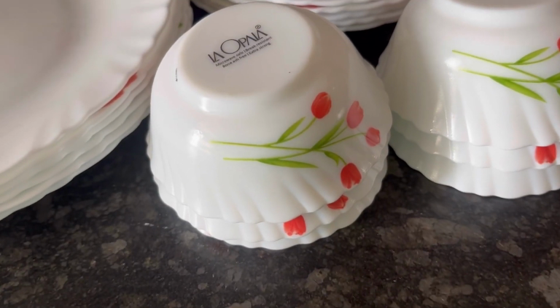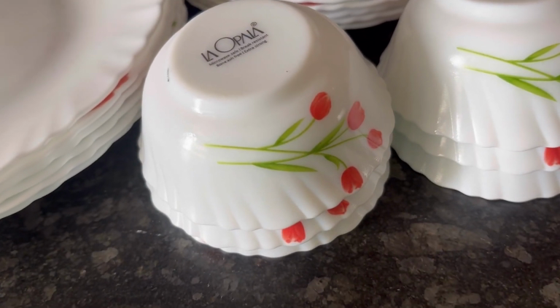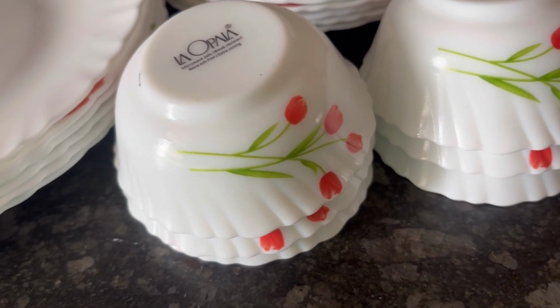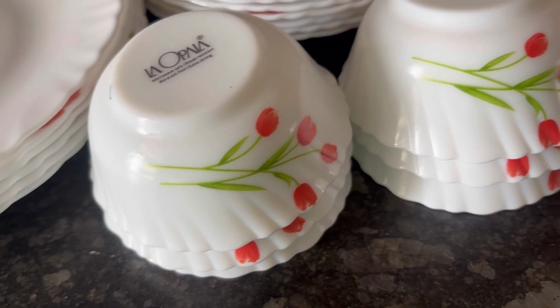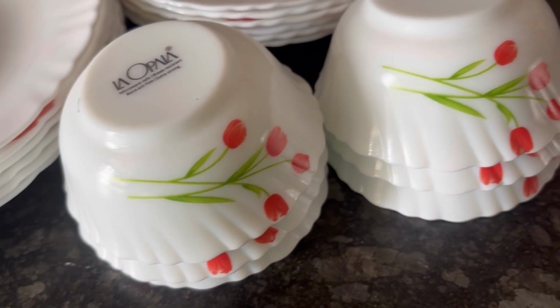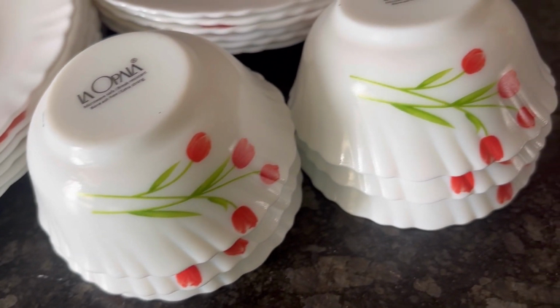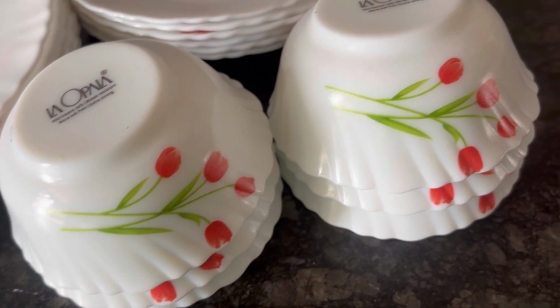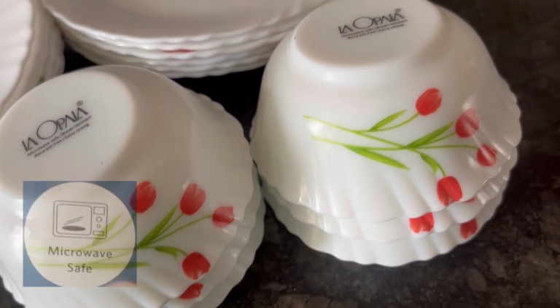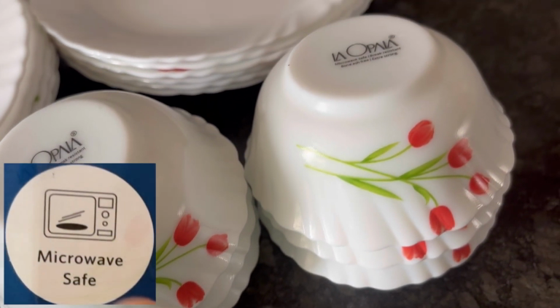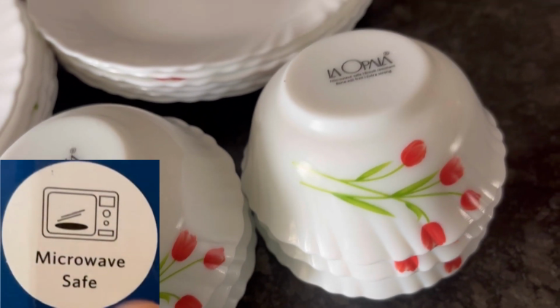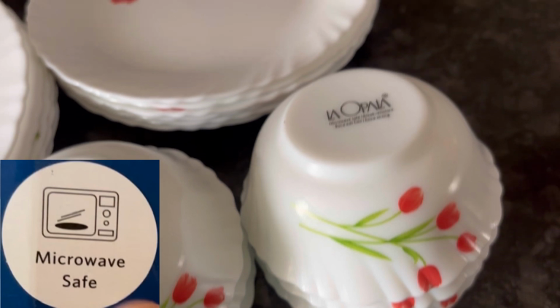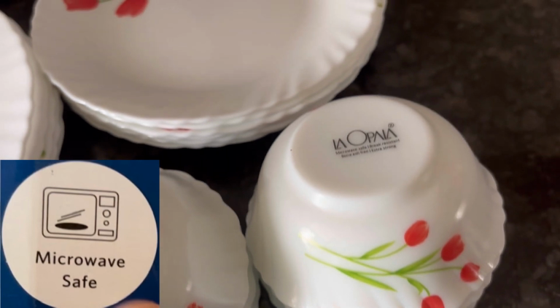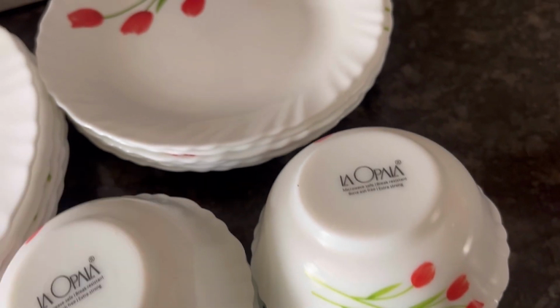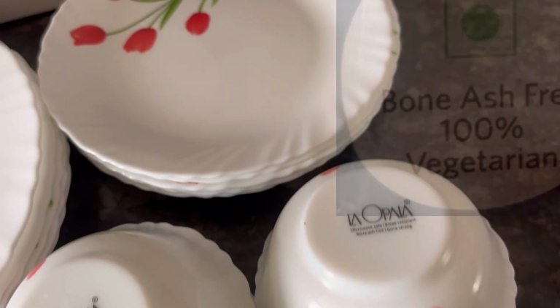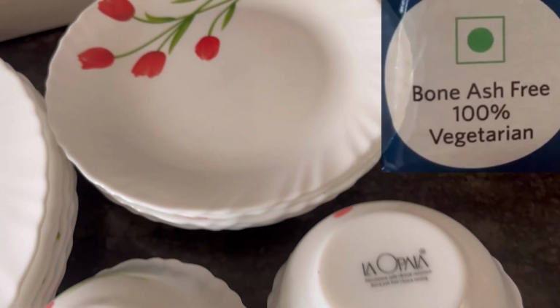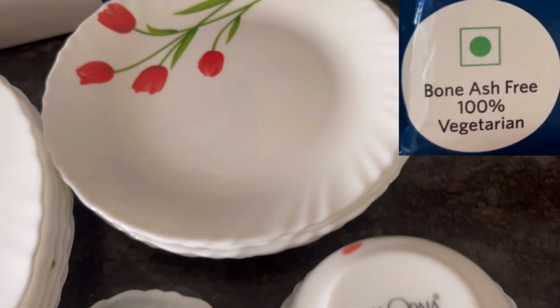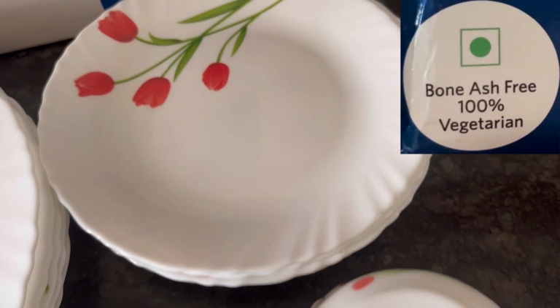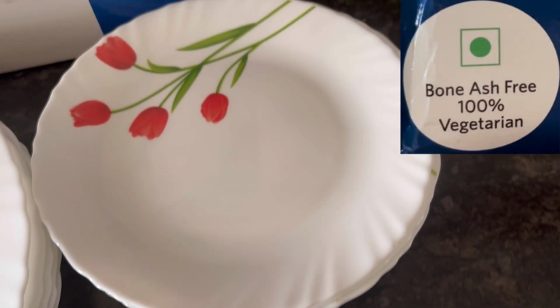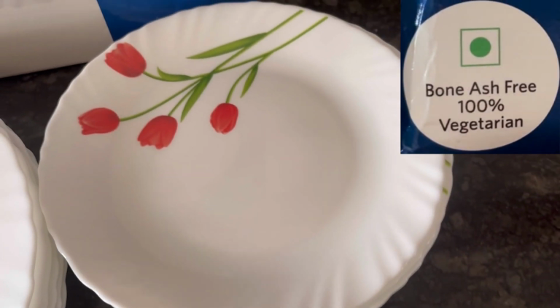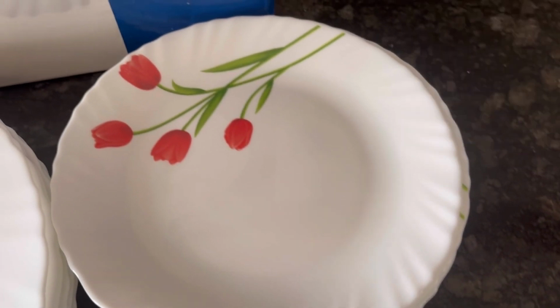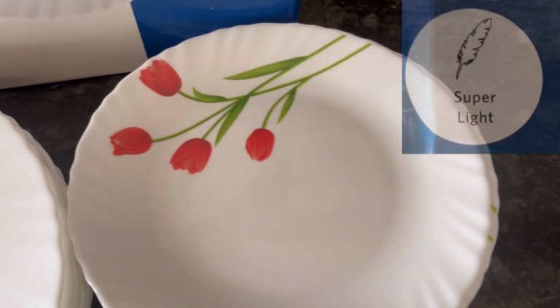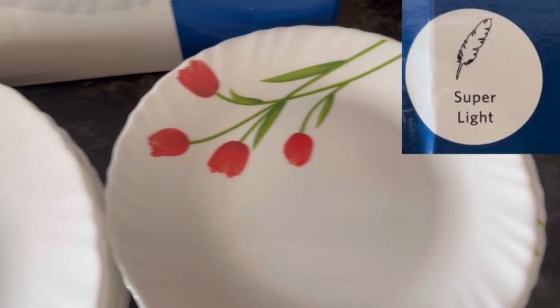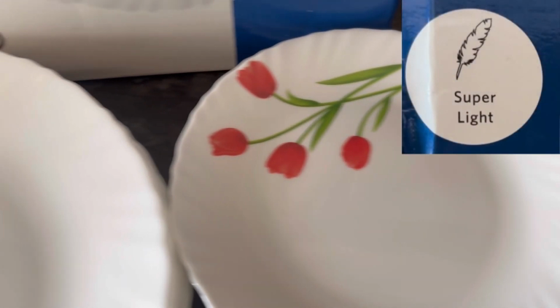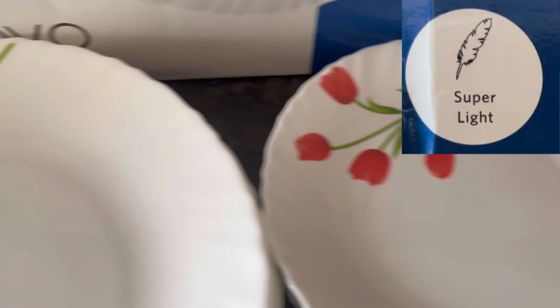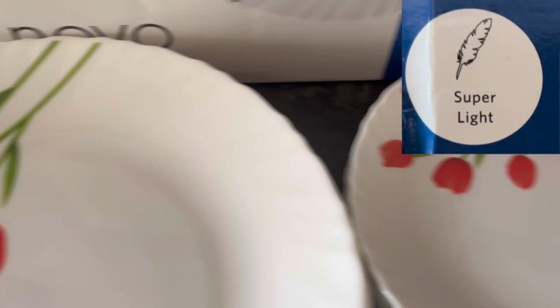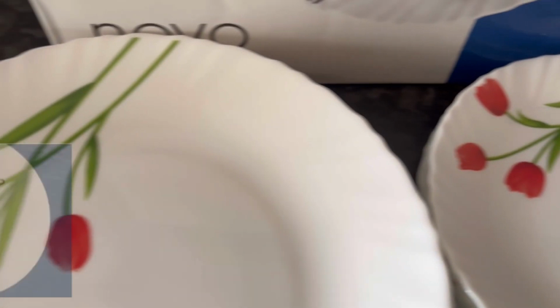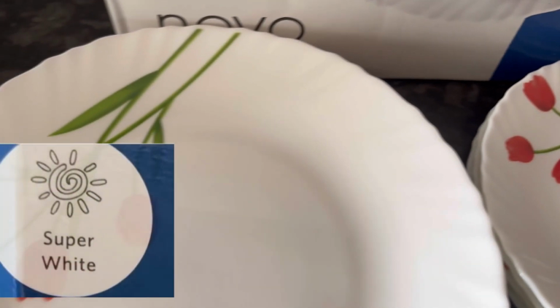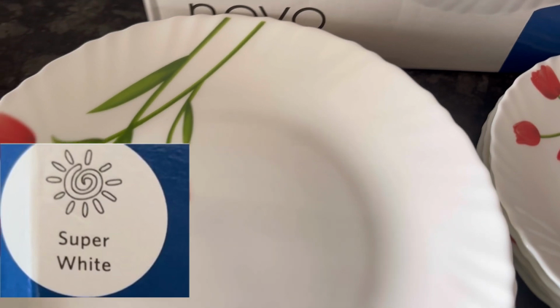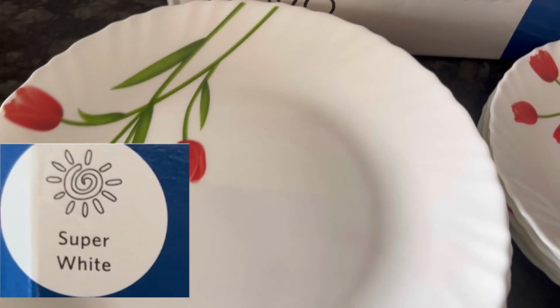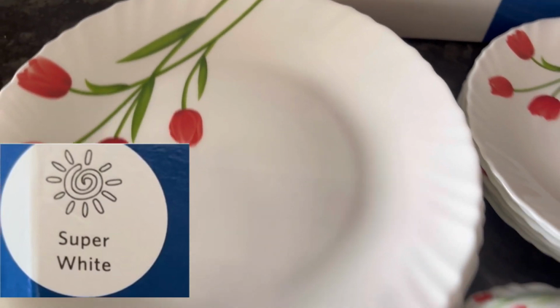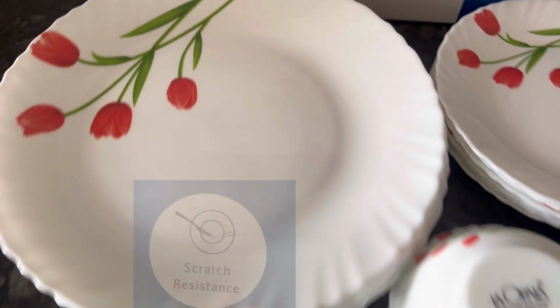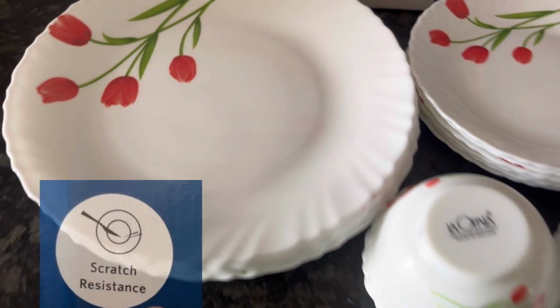Very glossy and smooth finish with an attractive red flowers design. This La Opala dinner set is microwave and dishwasher safe, hundred percent bone ash free, lightweight, pure white in color, and scratch resistant.